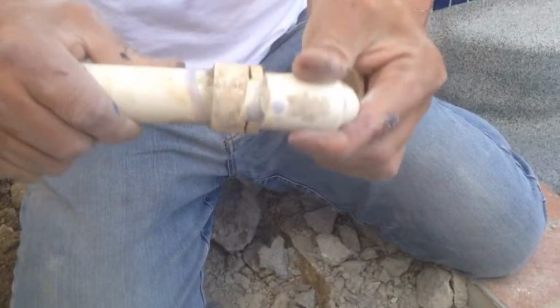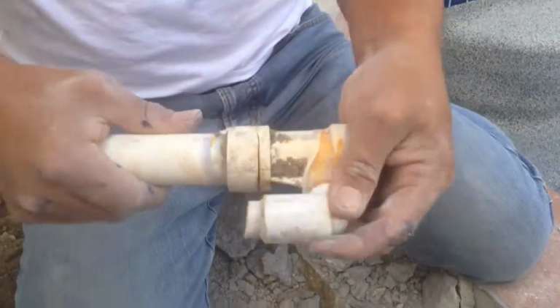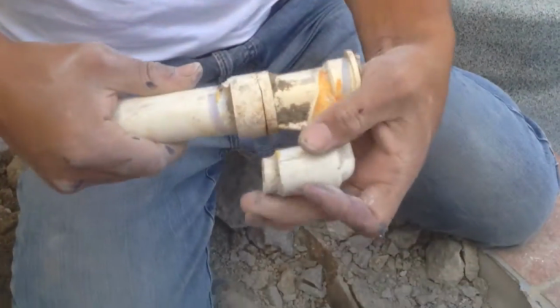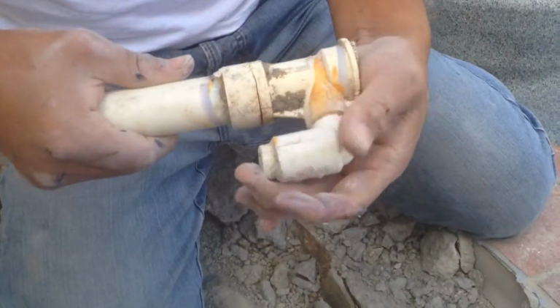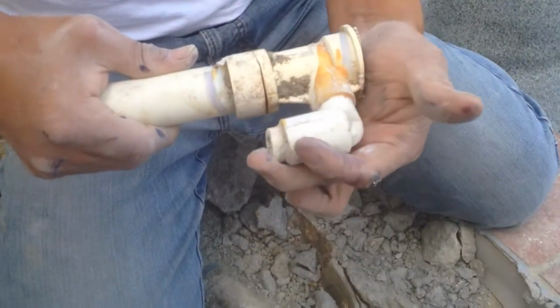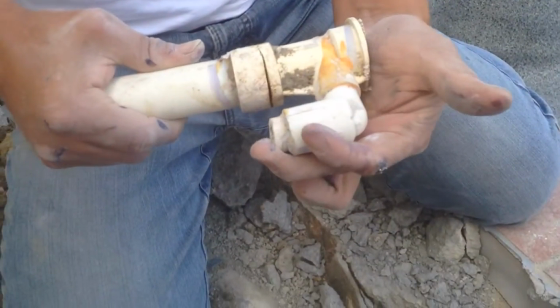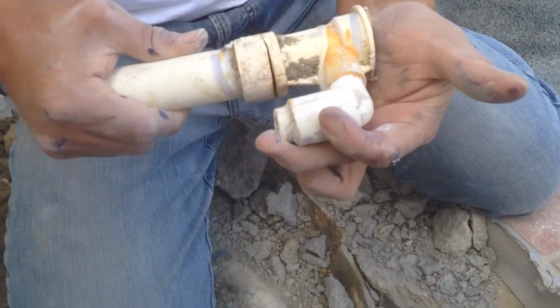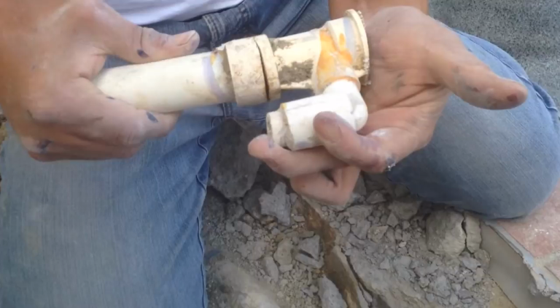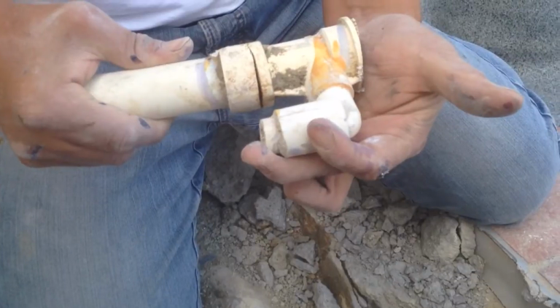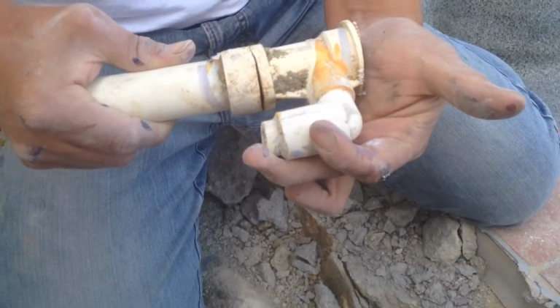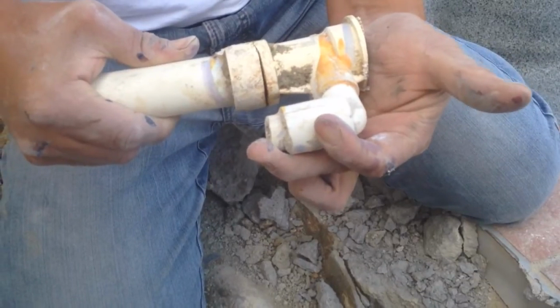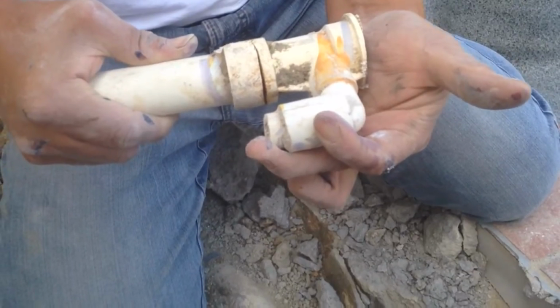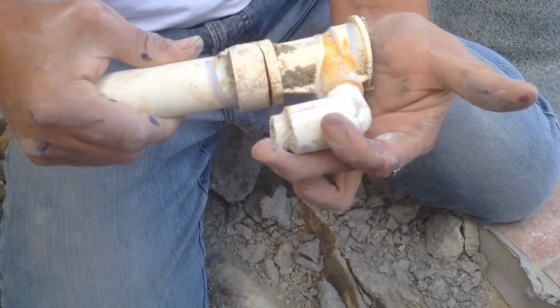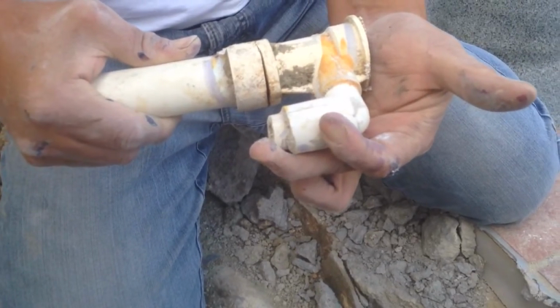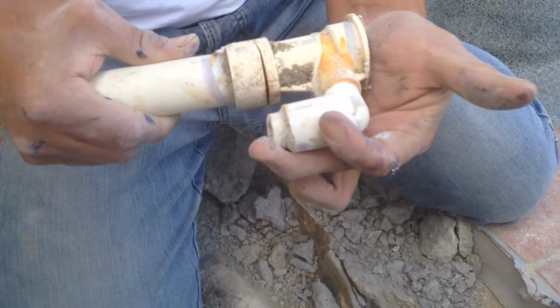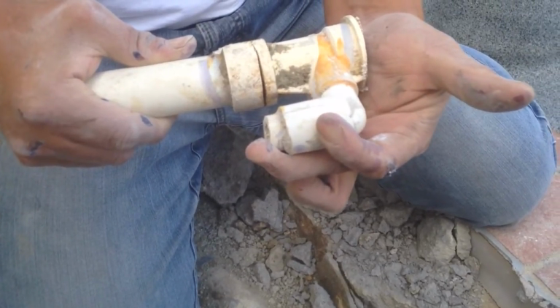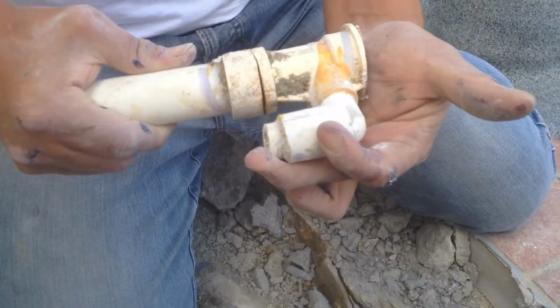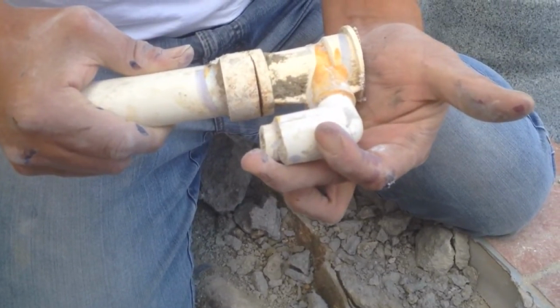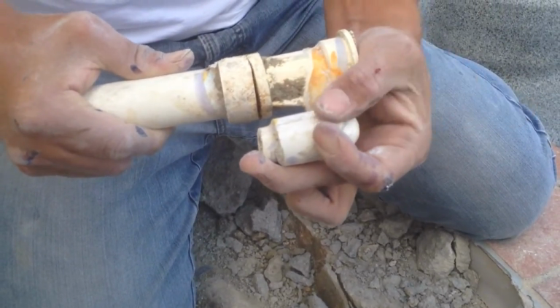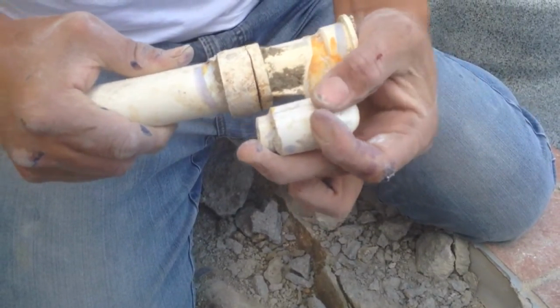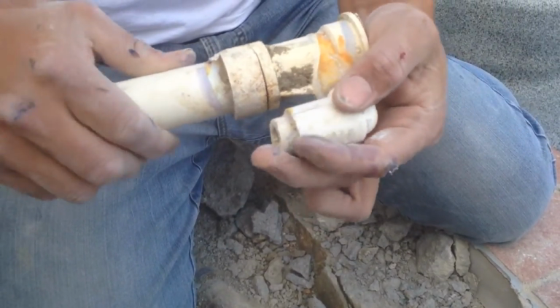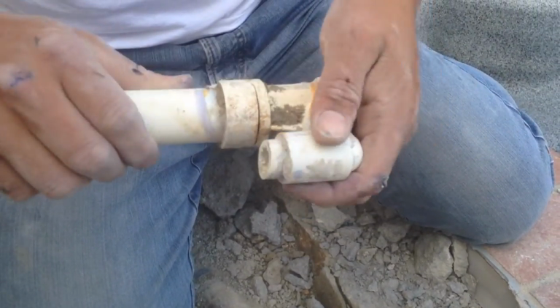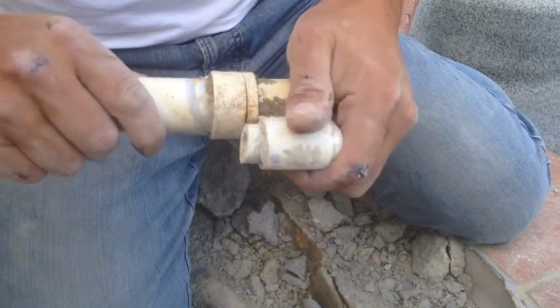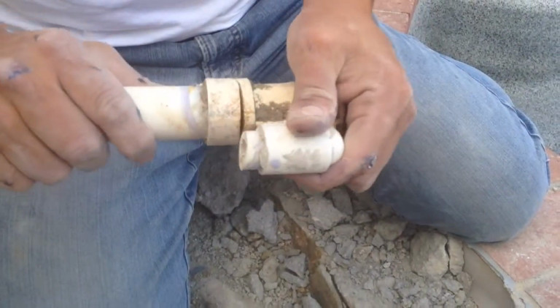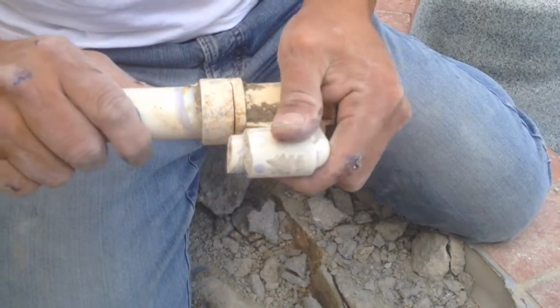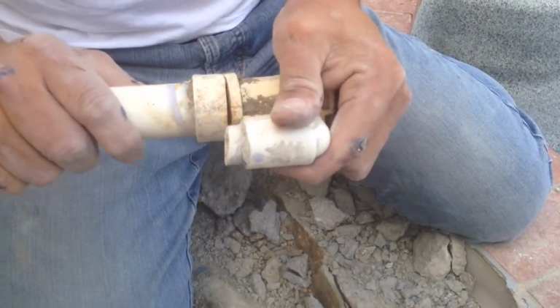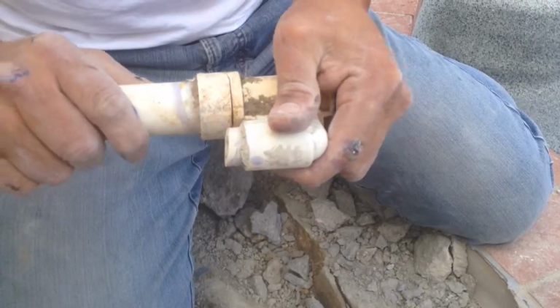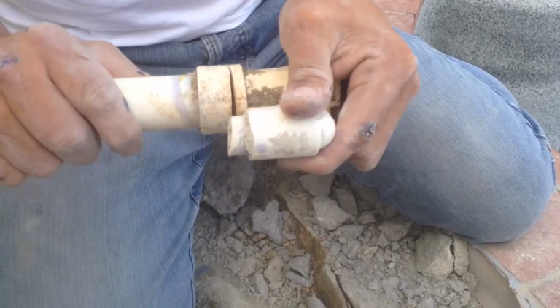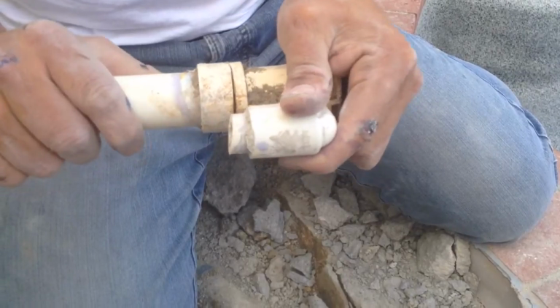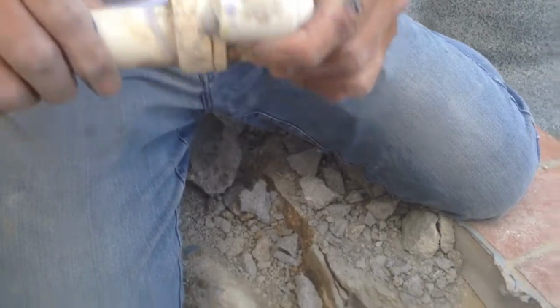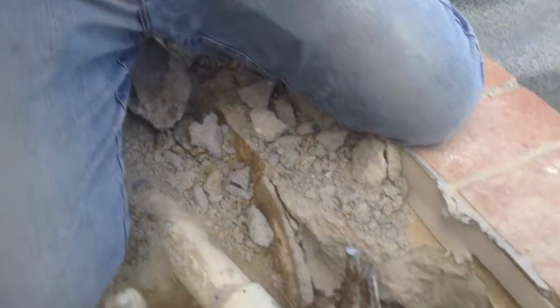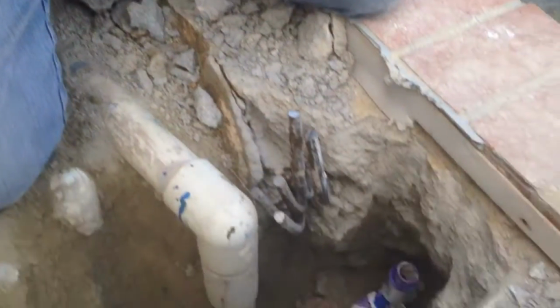Here's the old Venturi that we cut out. You can see the actual crack. If you want to bend it, it's ready to just snap. And that's where it was actually leaking.